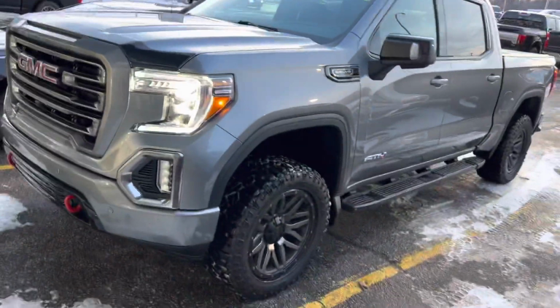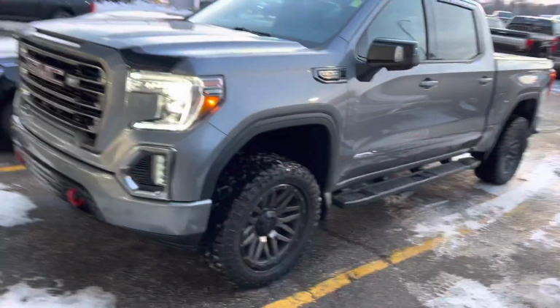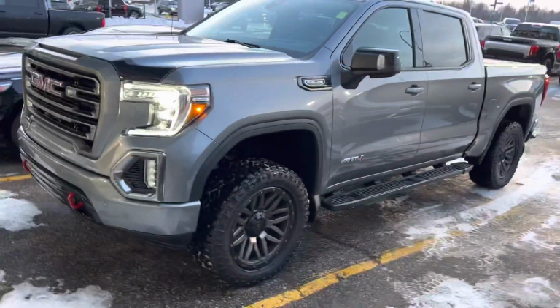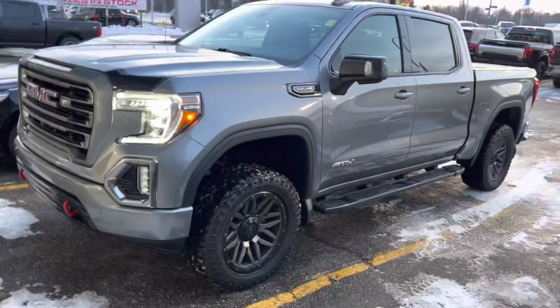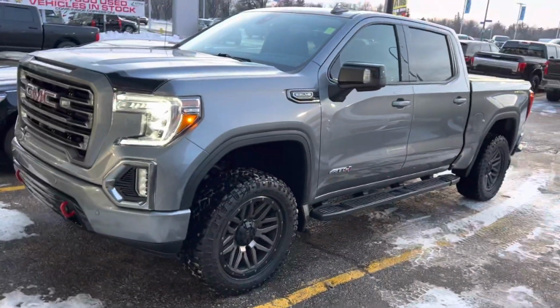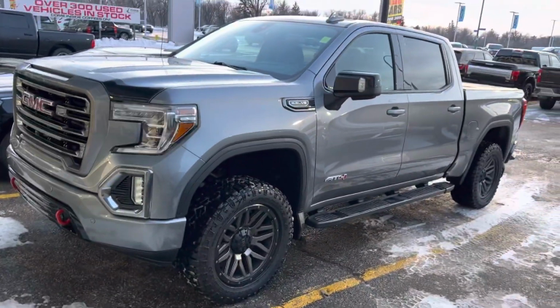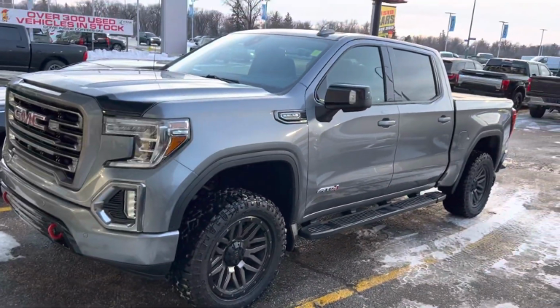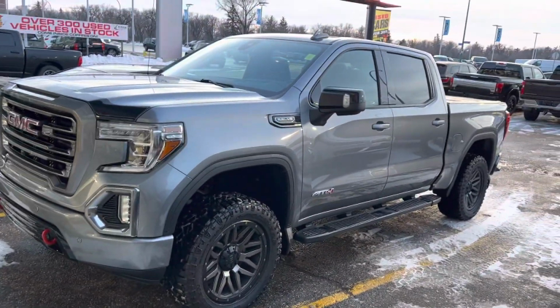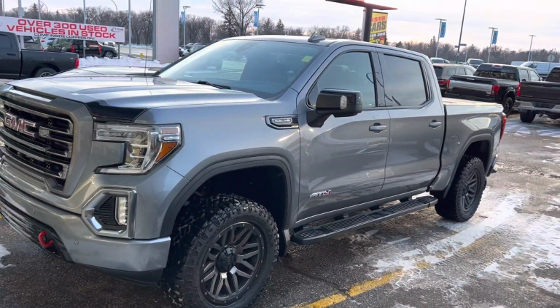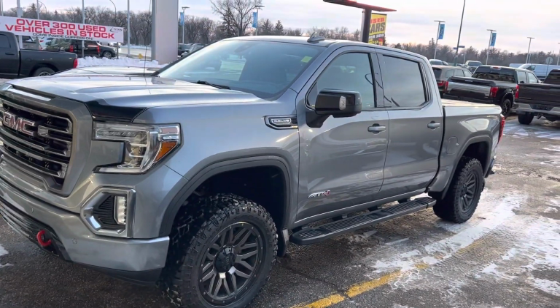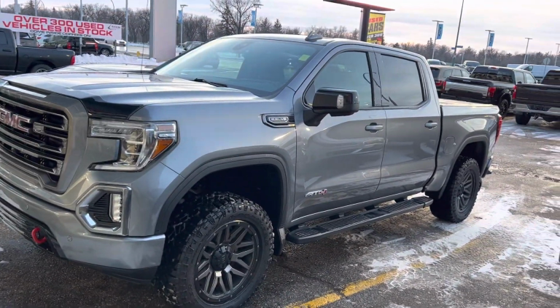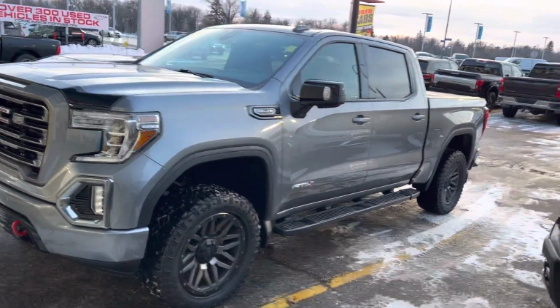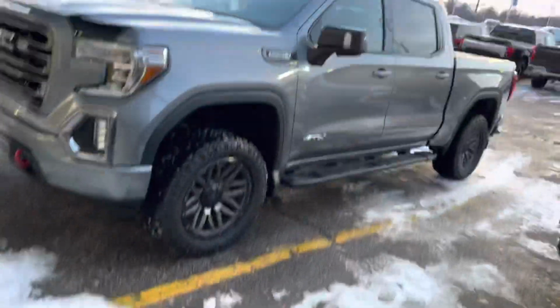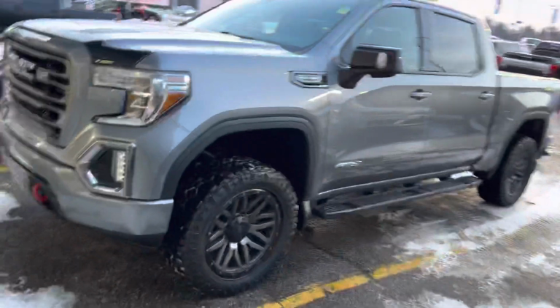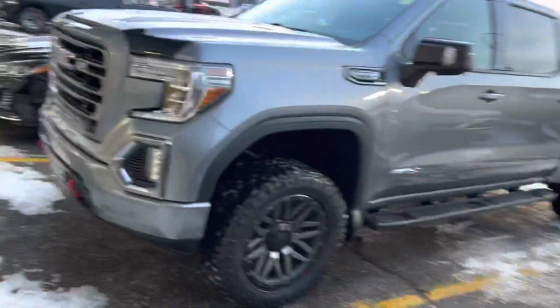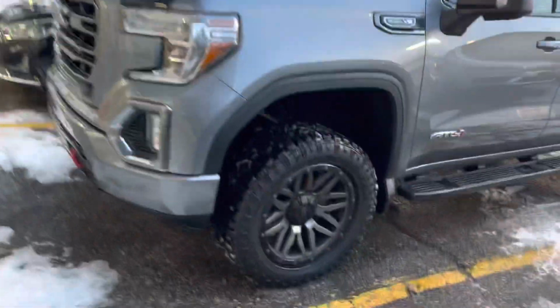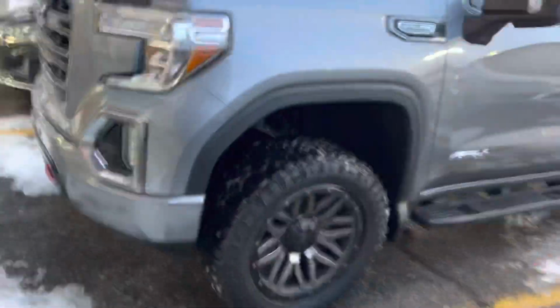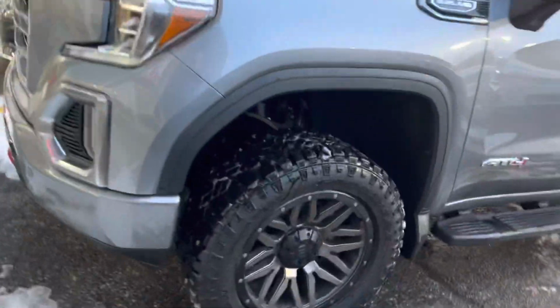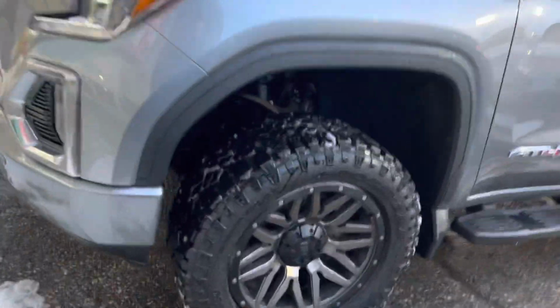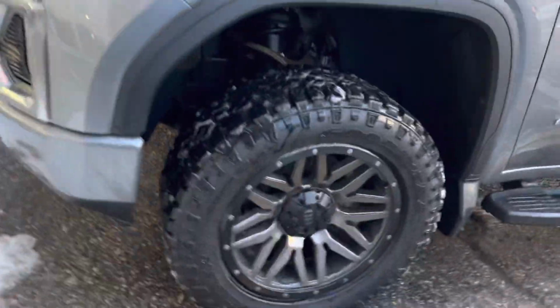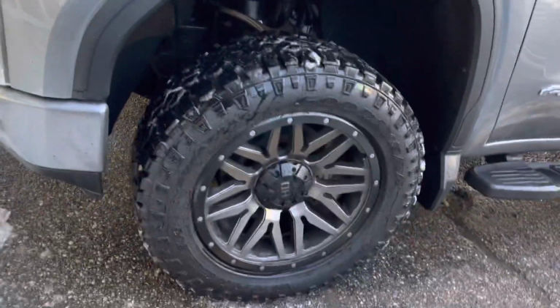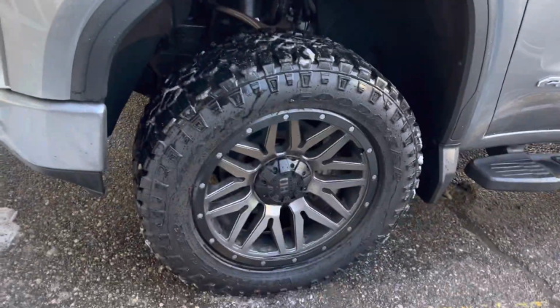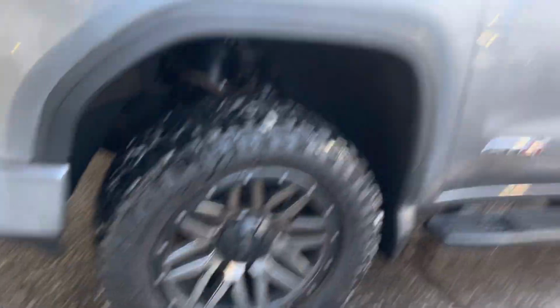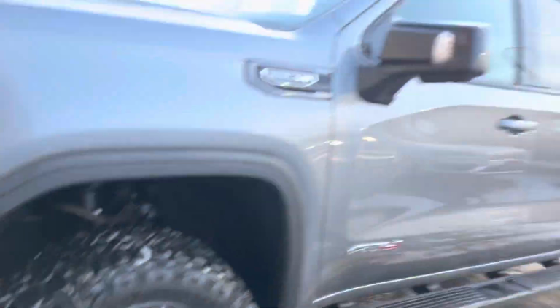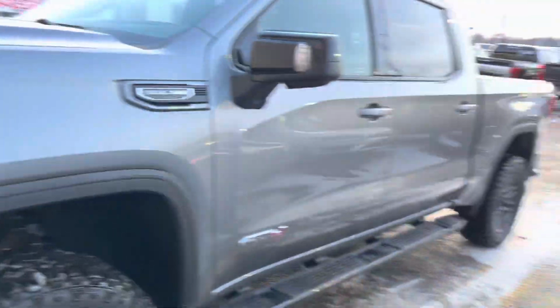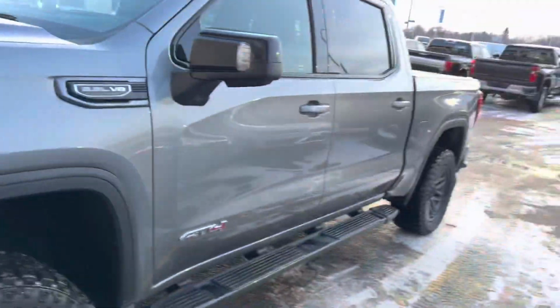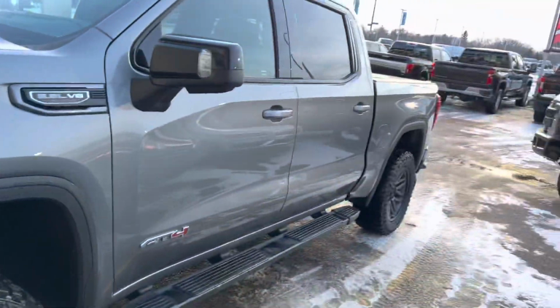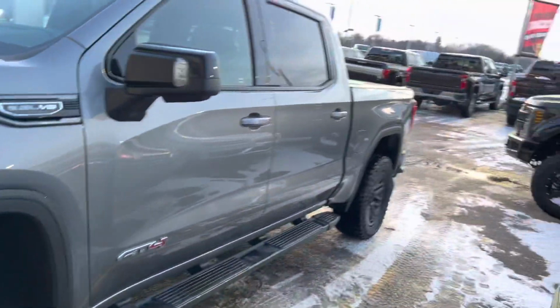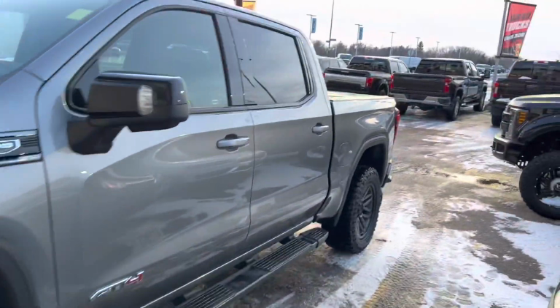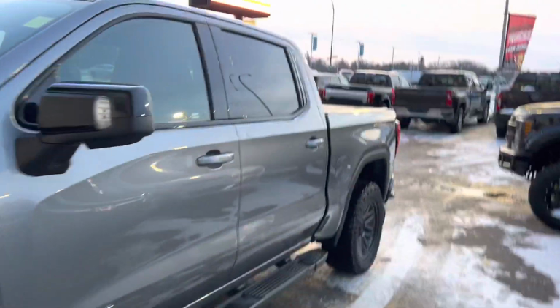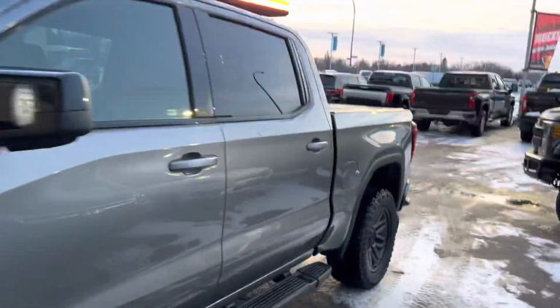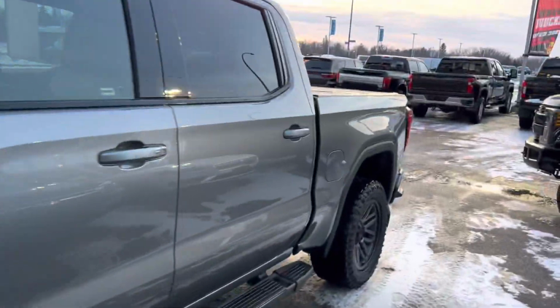You got that nice kind of metallic gray, you got those dark gunmetal rims, upgraded tires on it — it's just such a well-built truck.